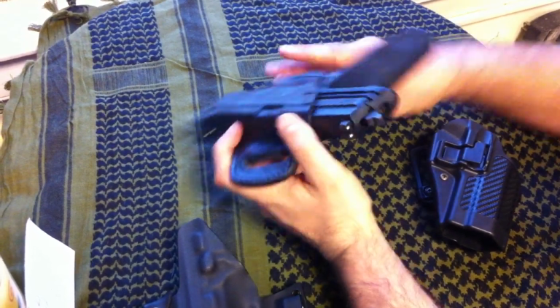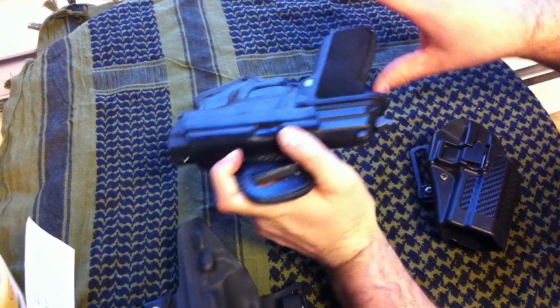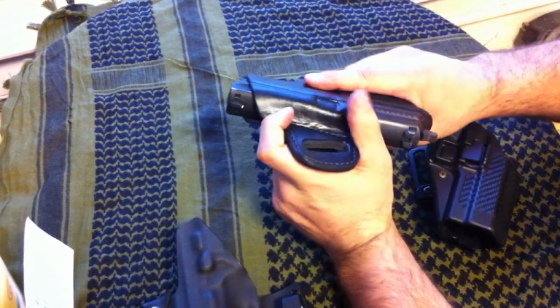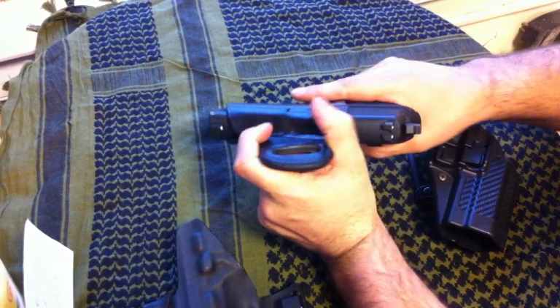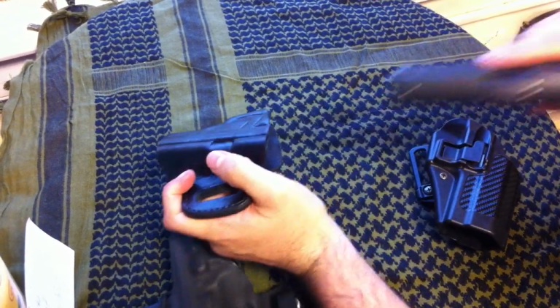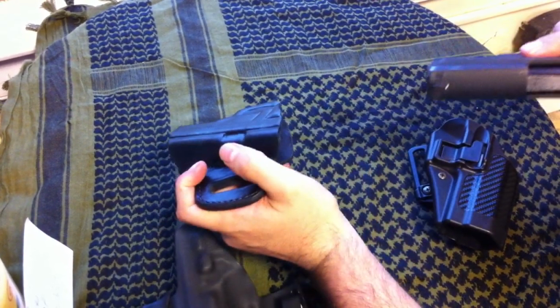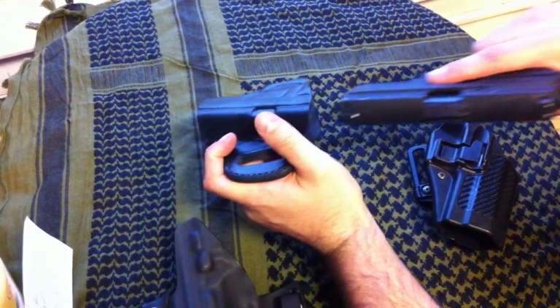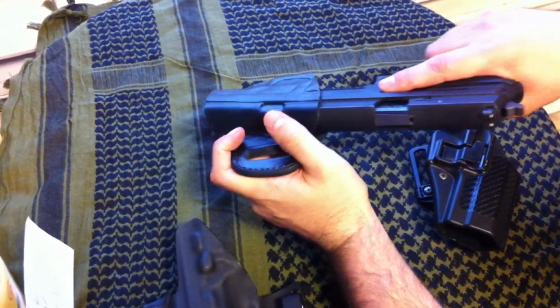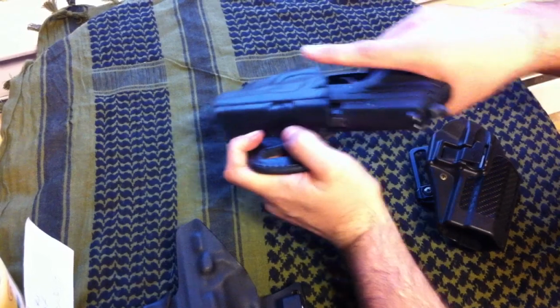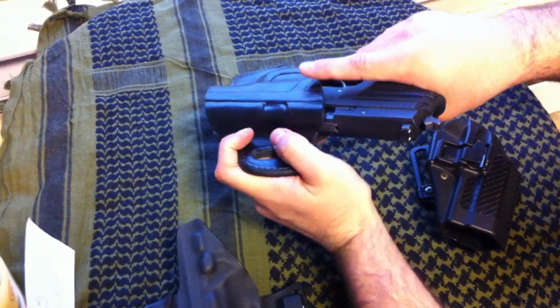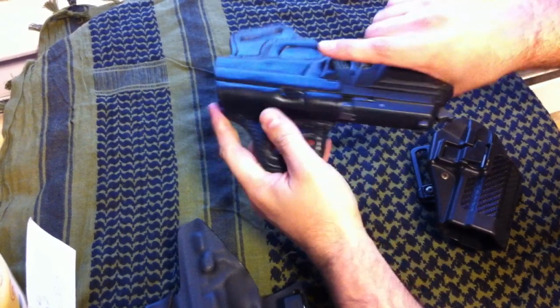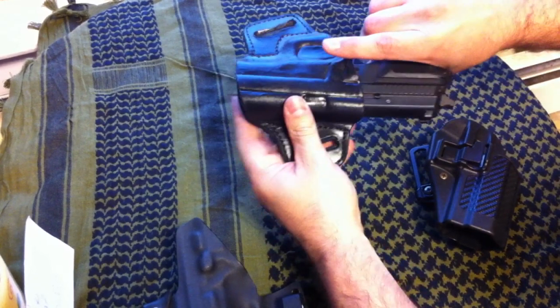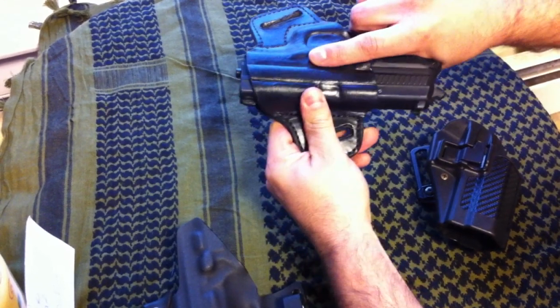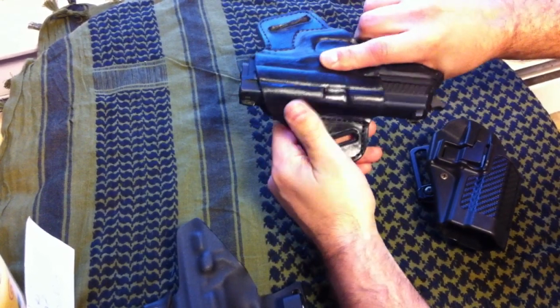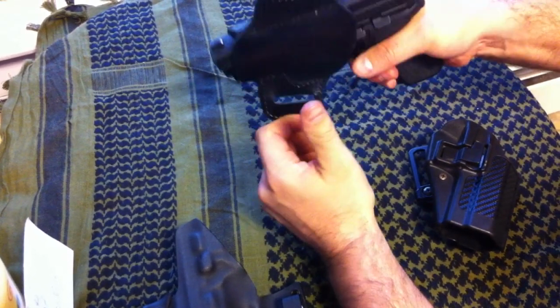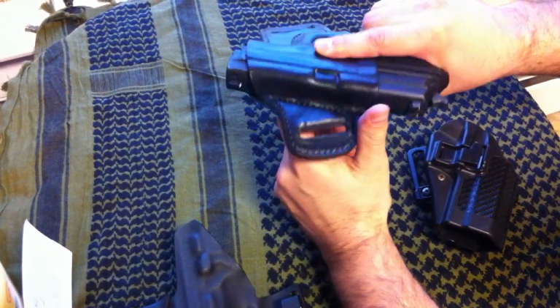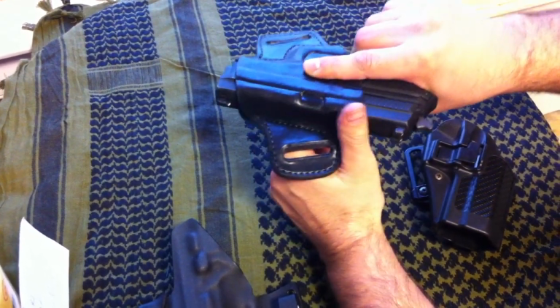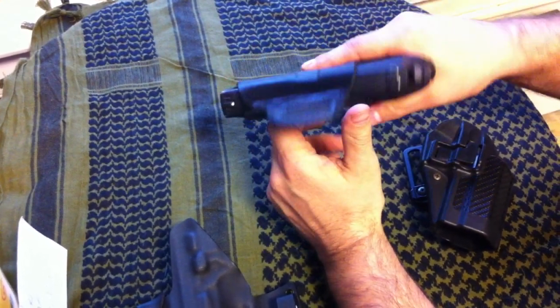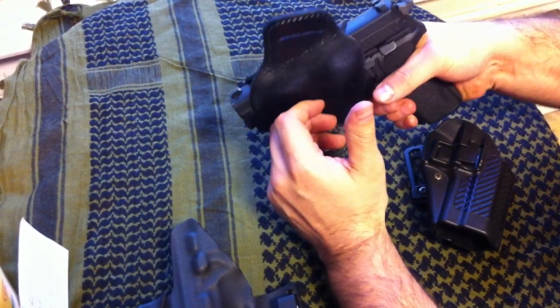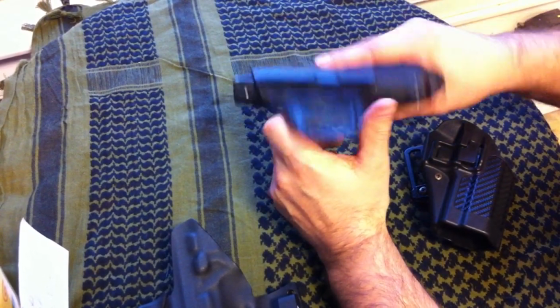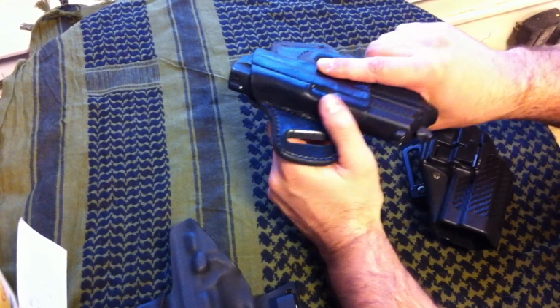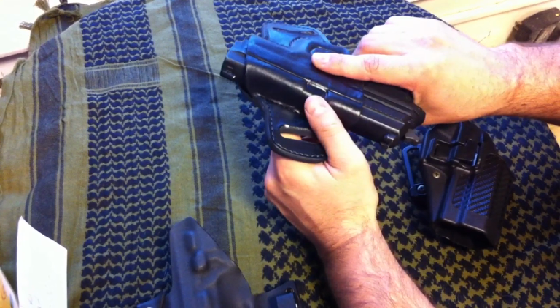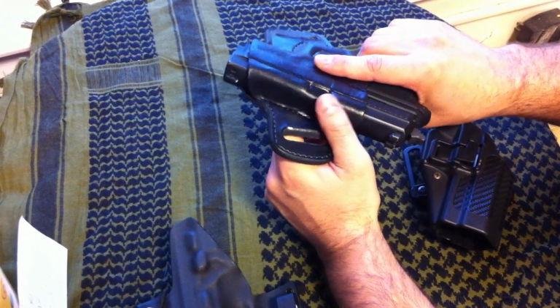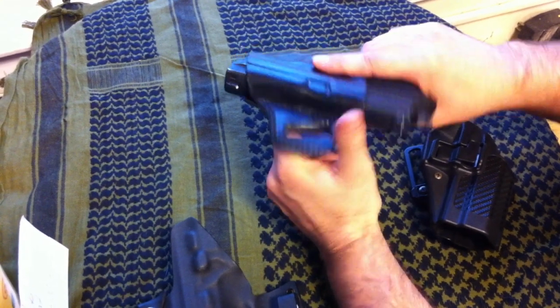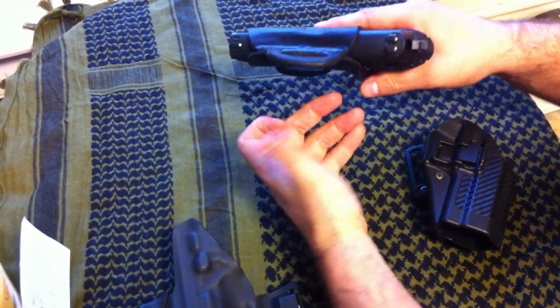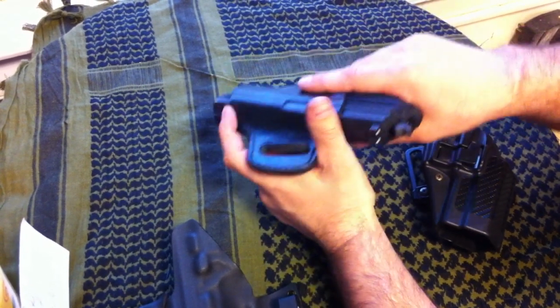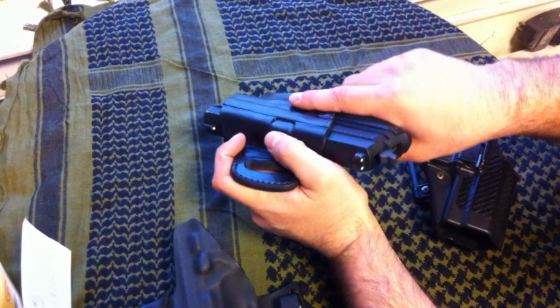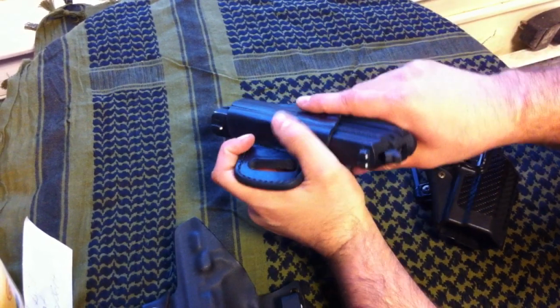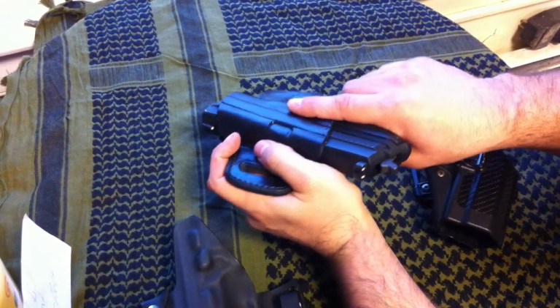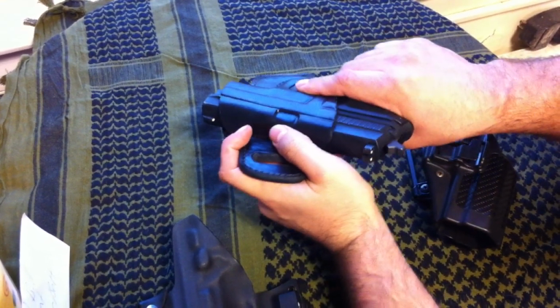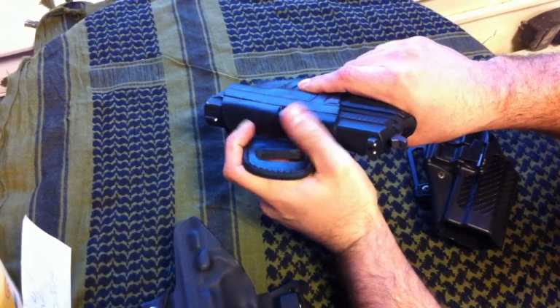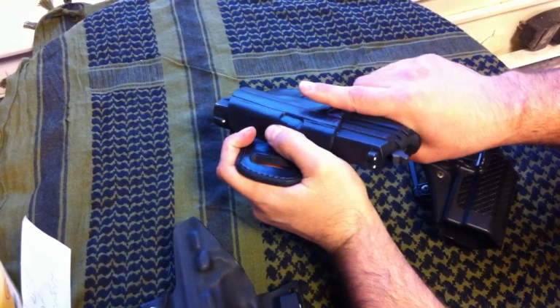It's also very easy — sometimes it's a little bit harder to get in, but it's not a race to put your gun back in your holster. I don't think it ever should be.